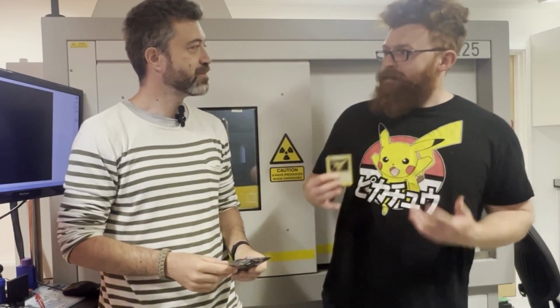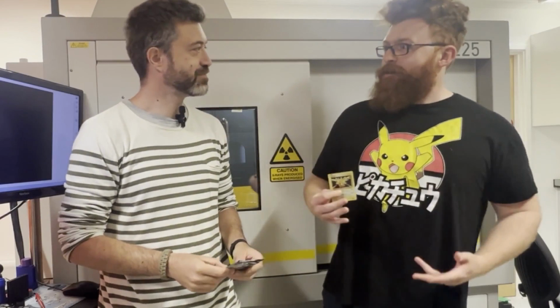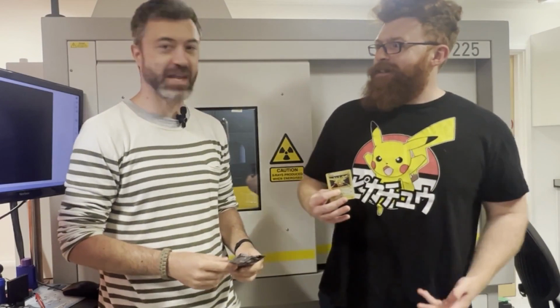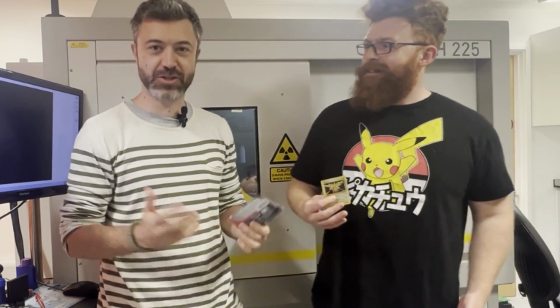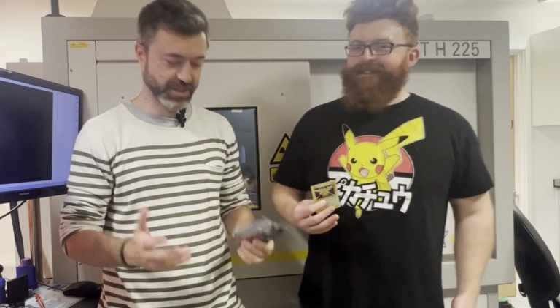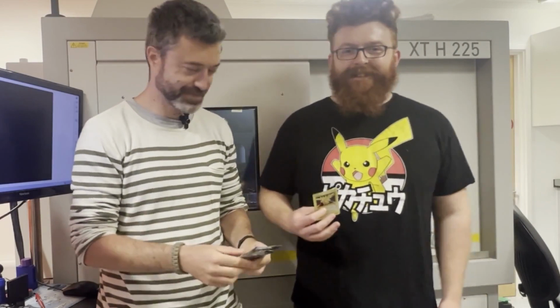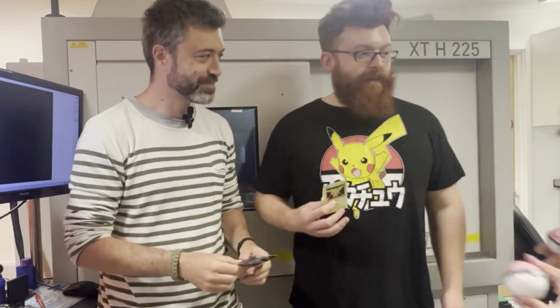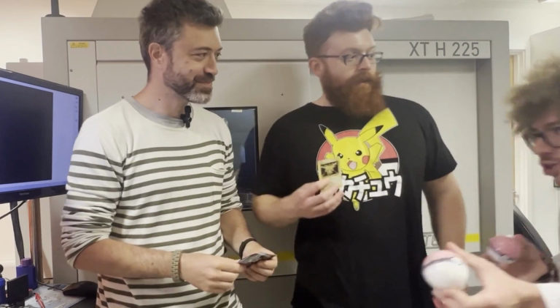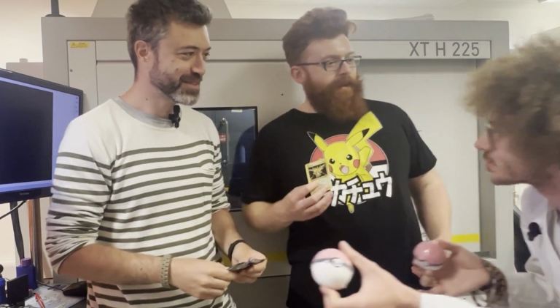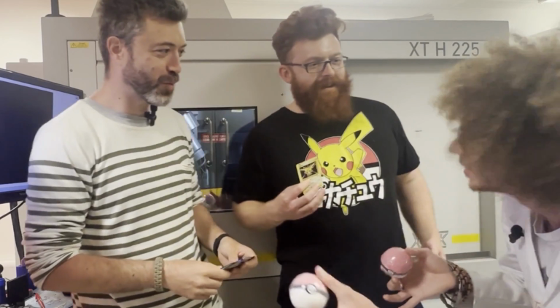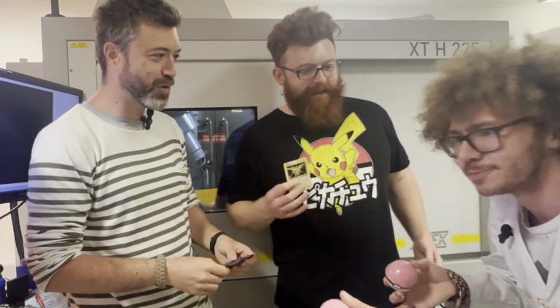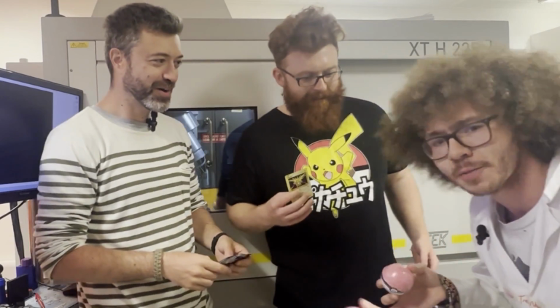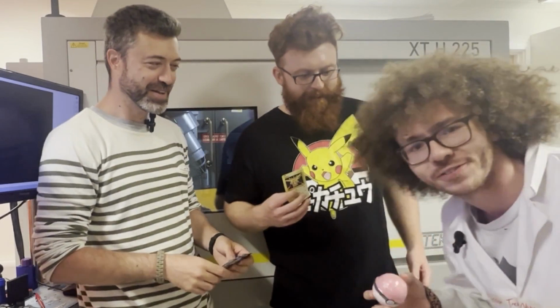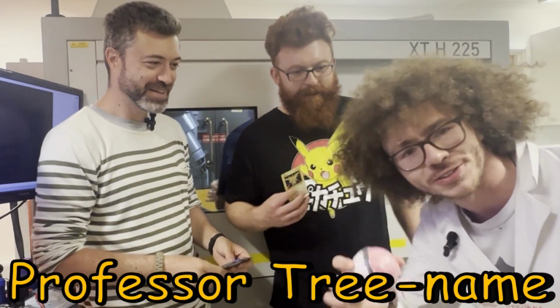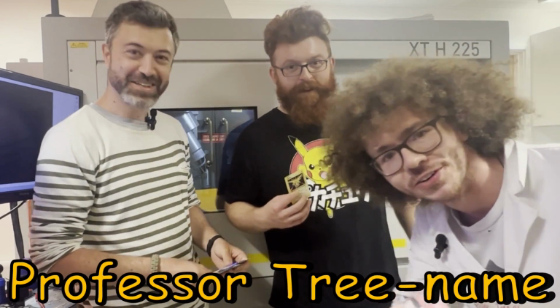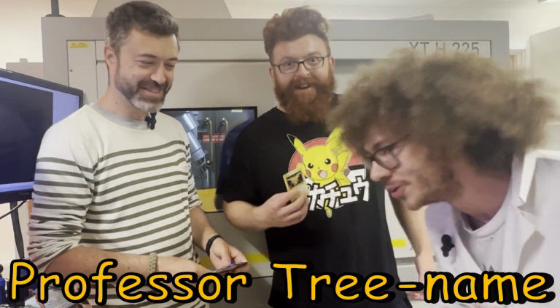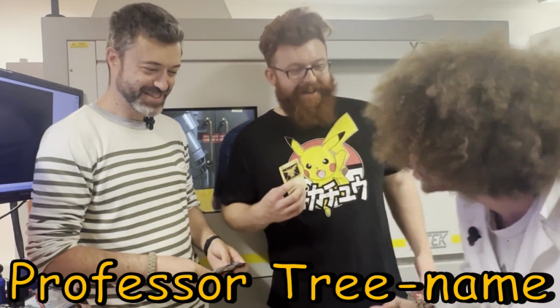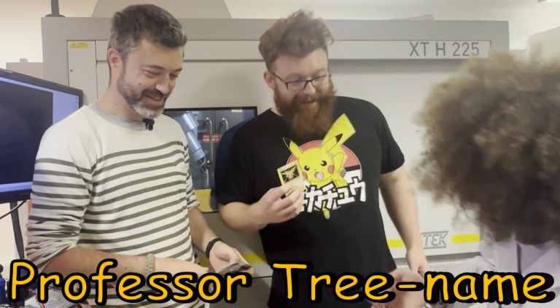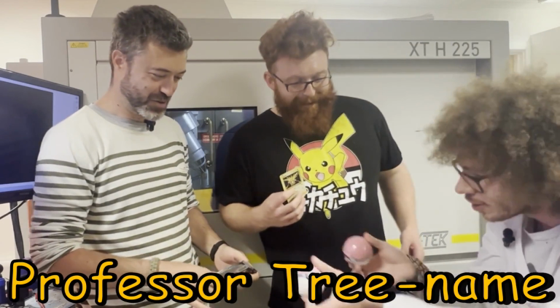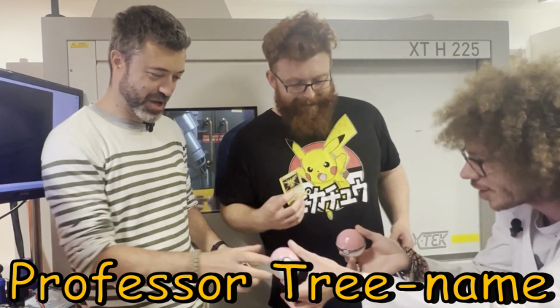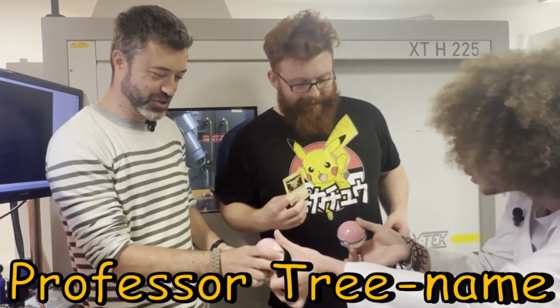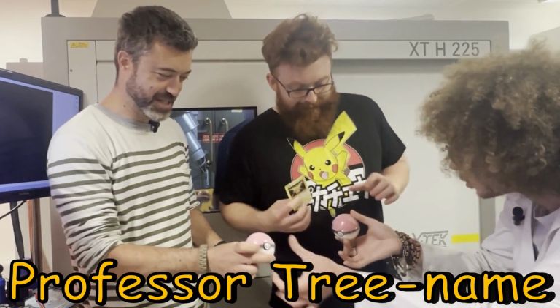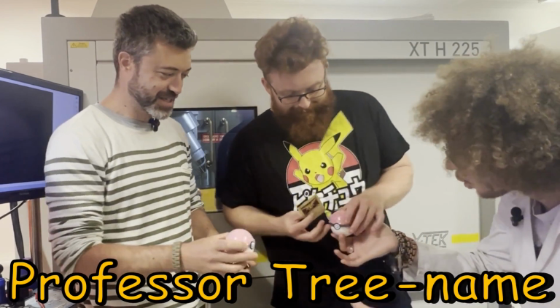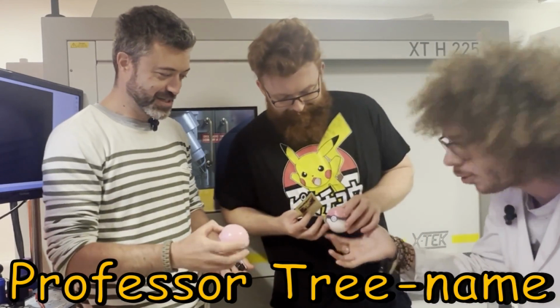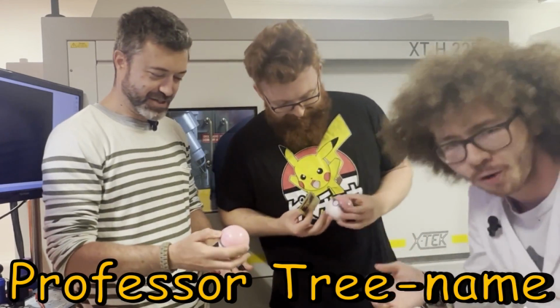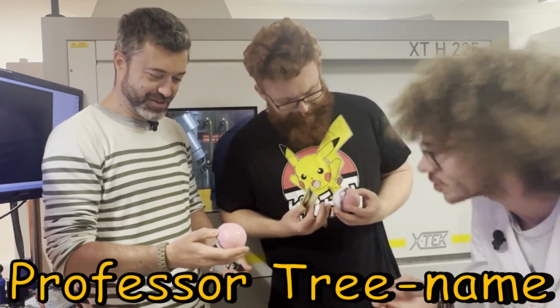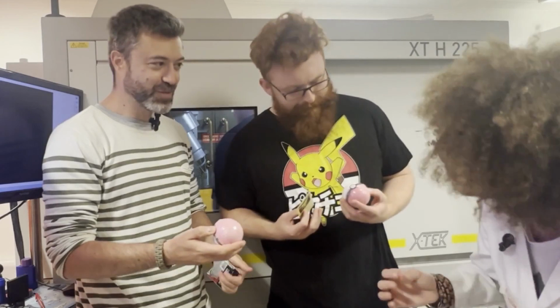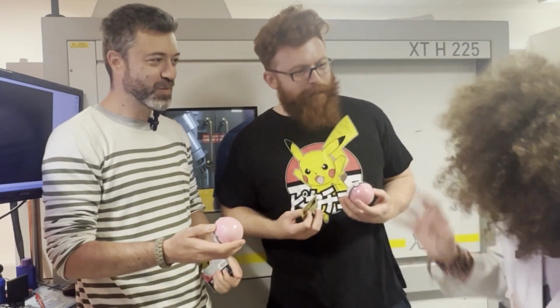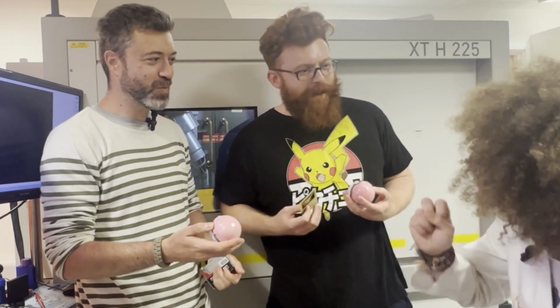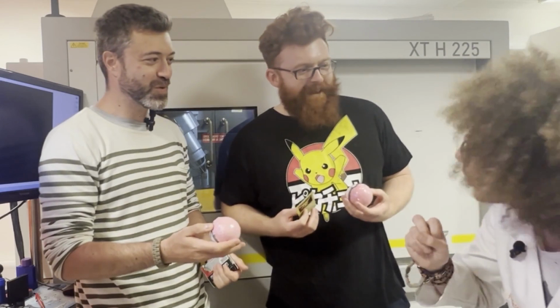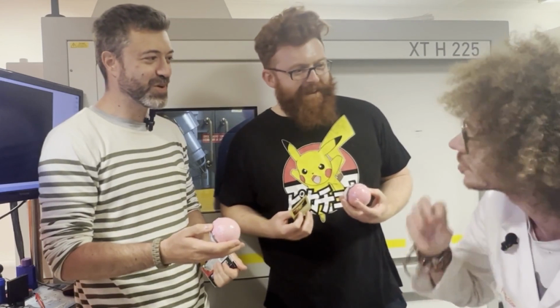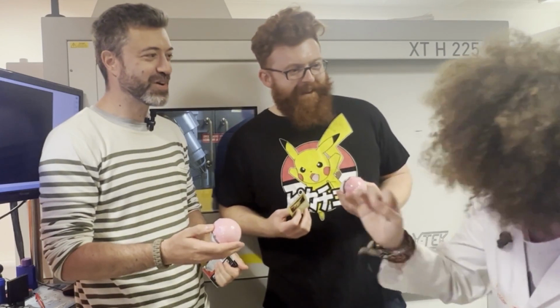Let's do it! Whoa, it's me, Professor Treename. I'm here. Oh my goodness. Two Pokéballs for you — use them on your adventures.